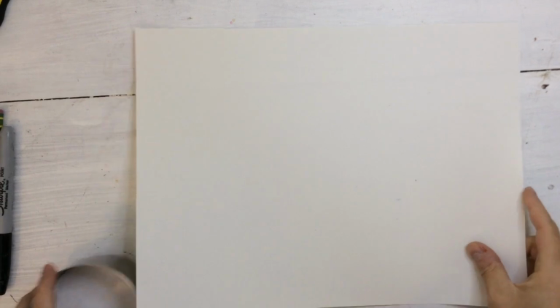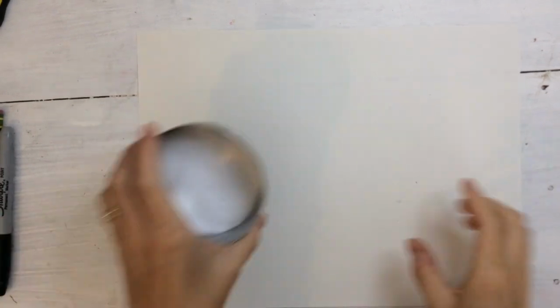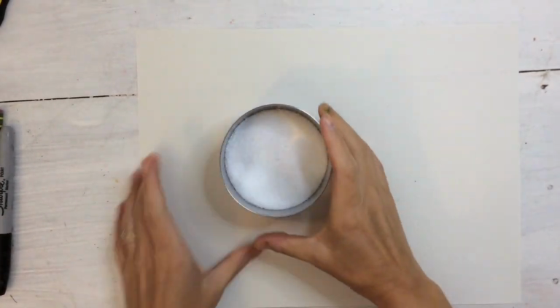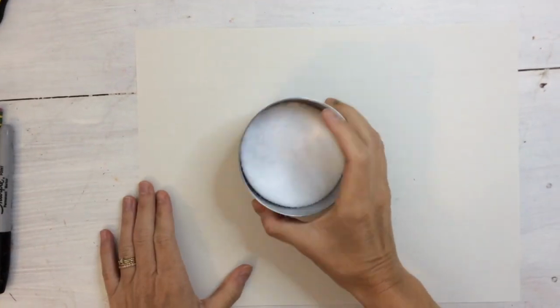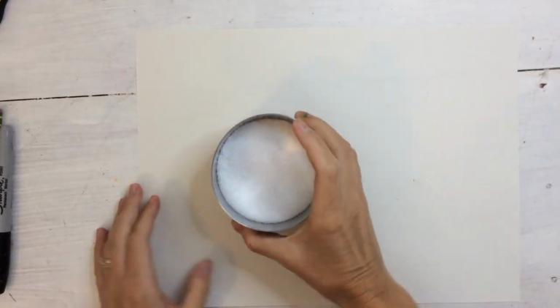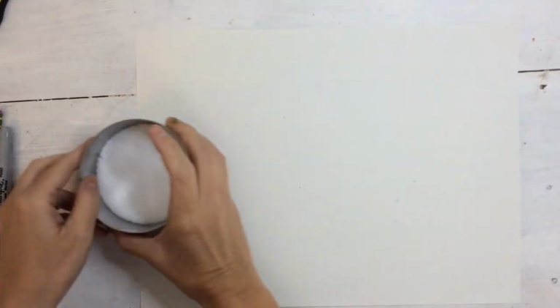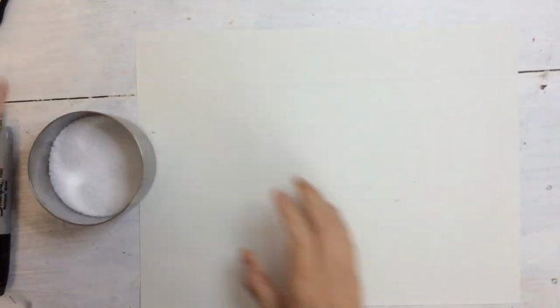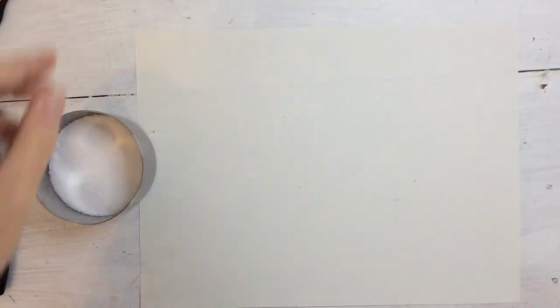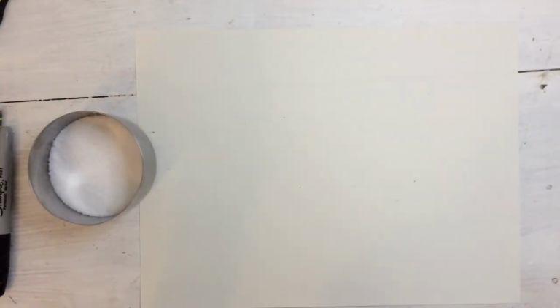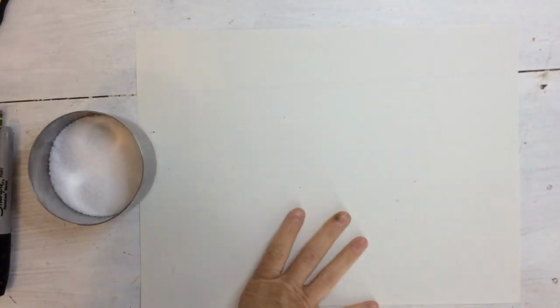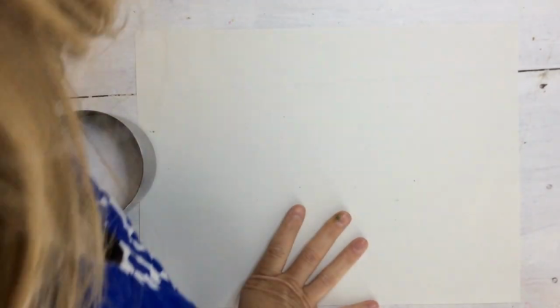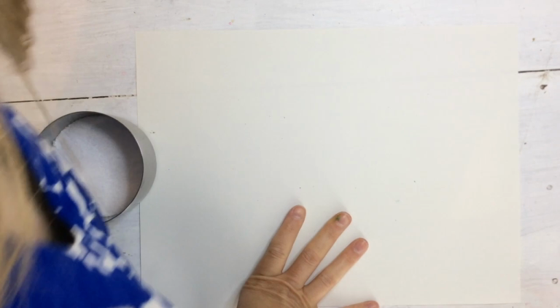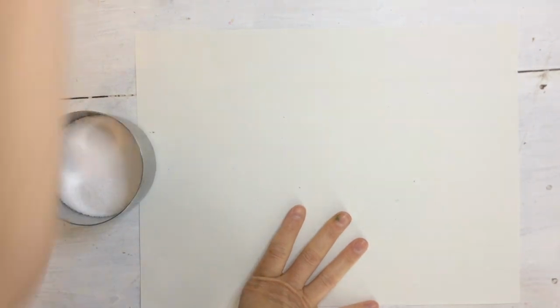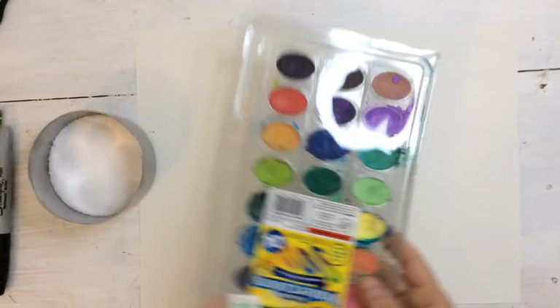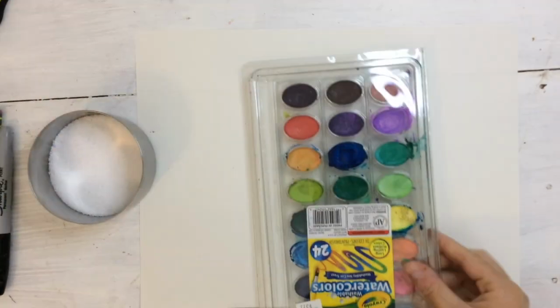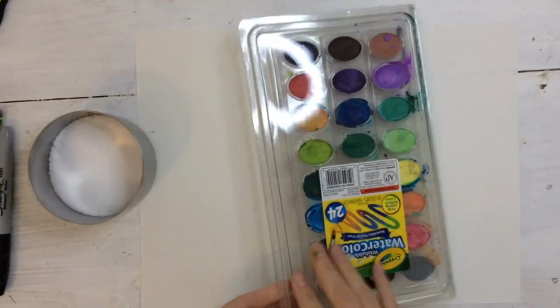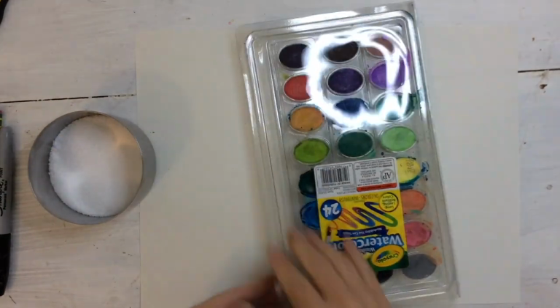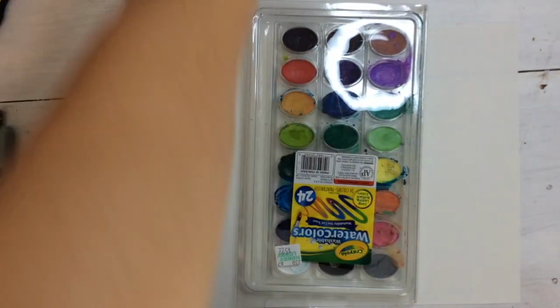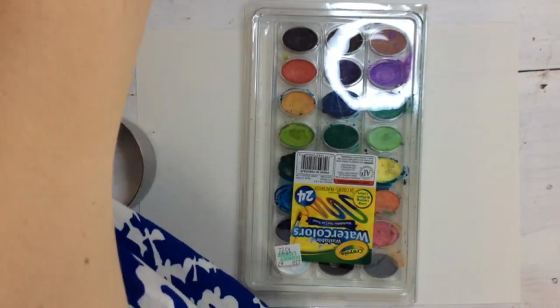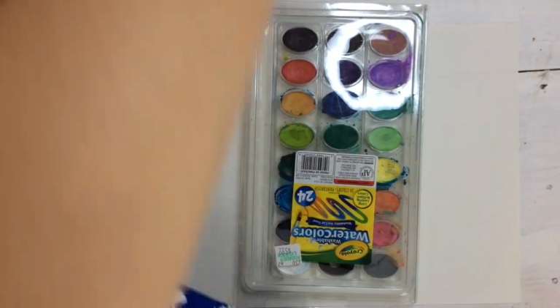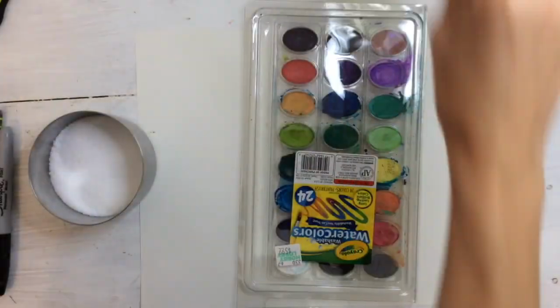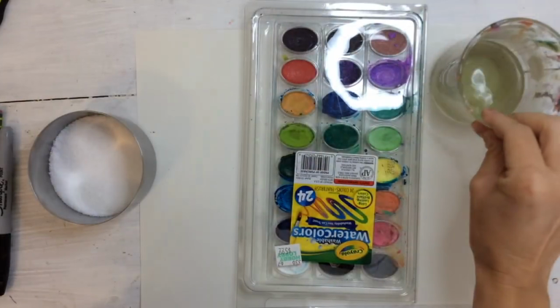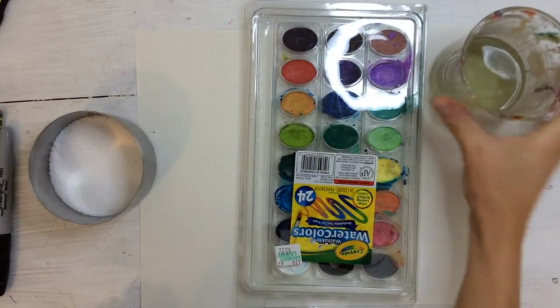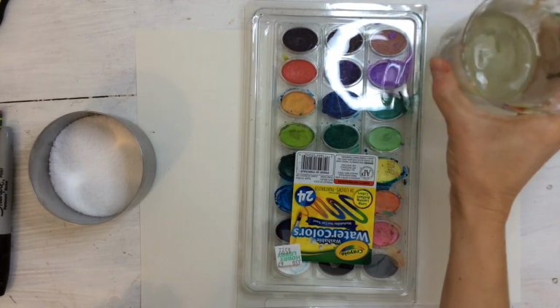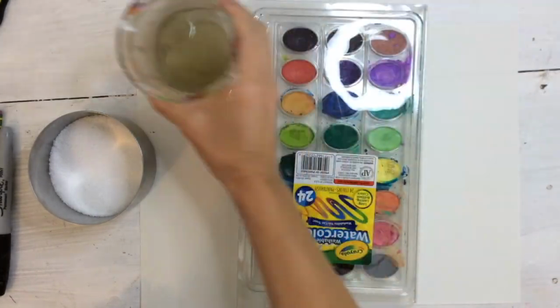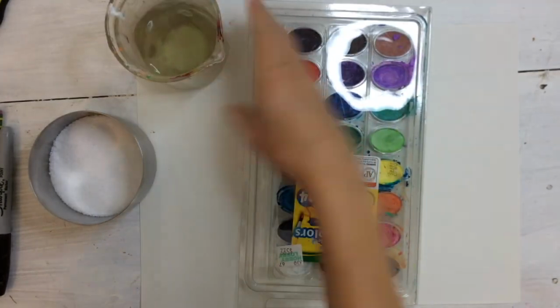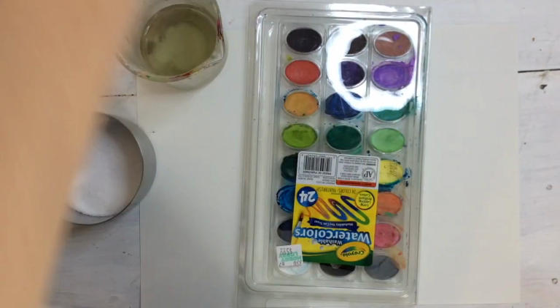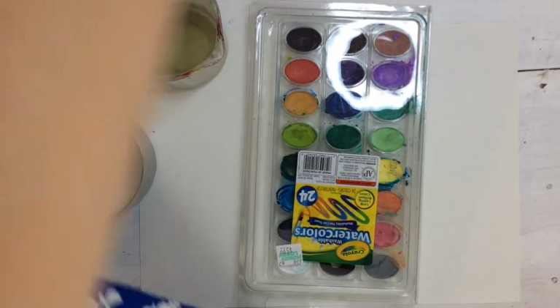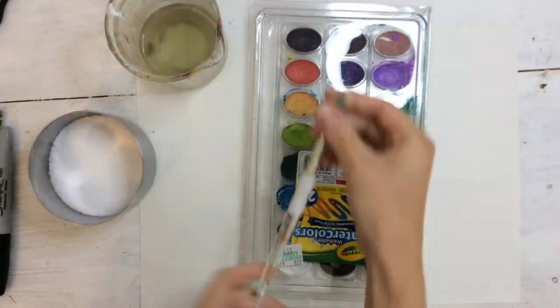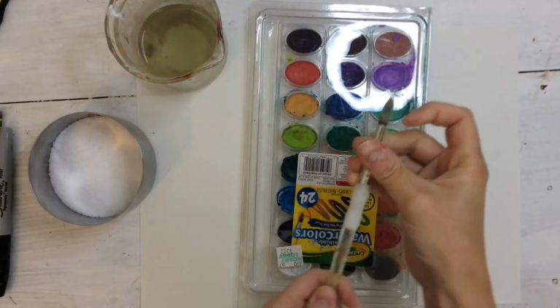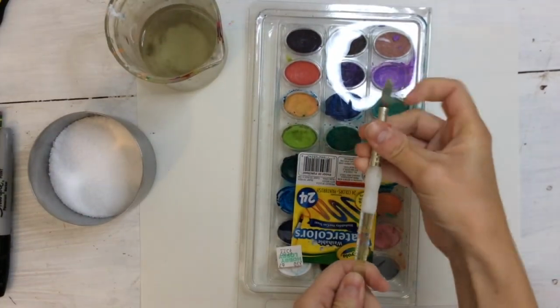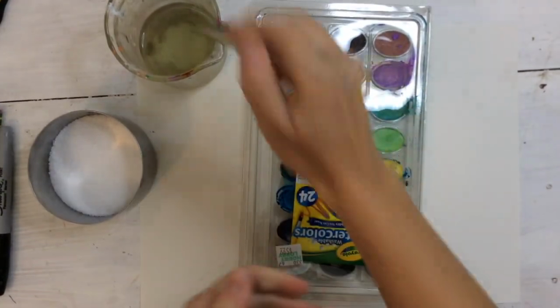For this project, you're going to need some table salt — it can be any kind of table salt, sea salt, or just regular. You're going to need some watercolor paint, water, a paintbrush, and a white piece of paper.